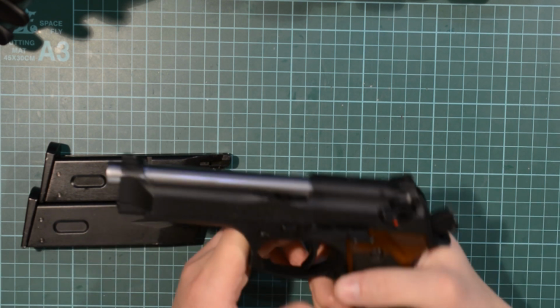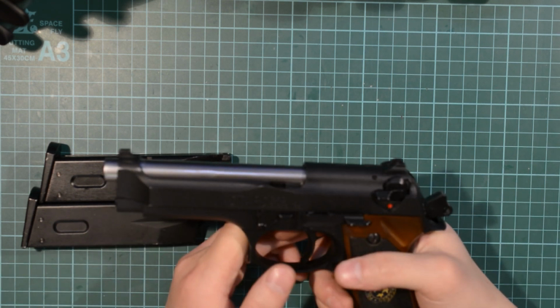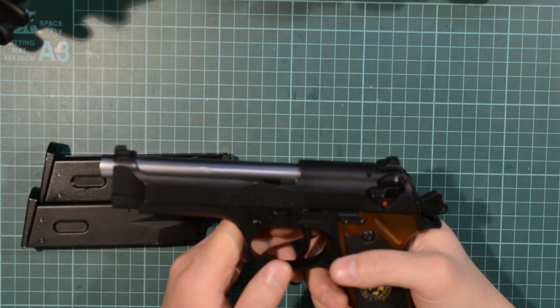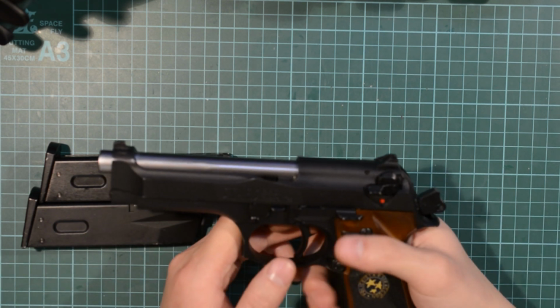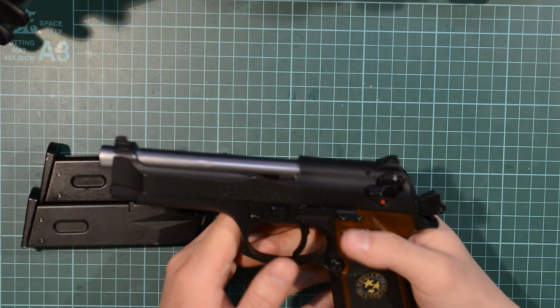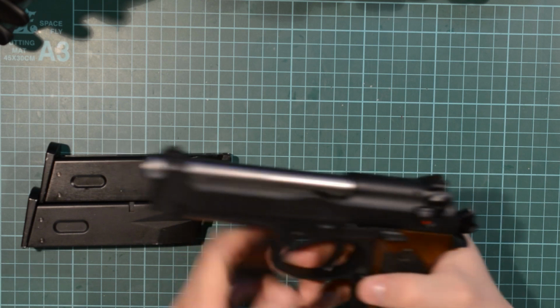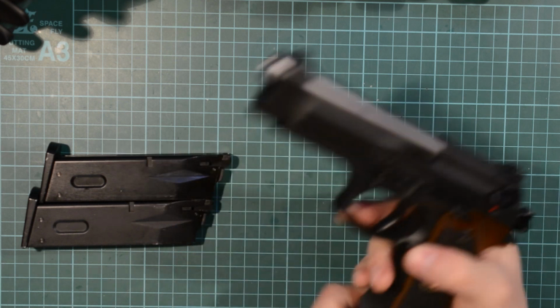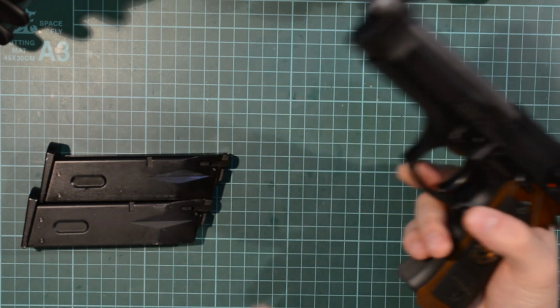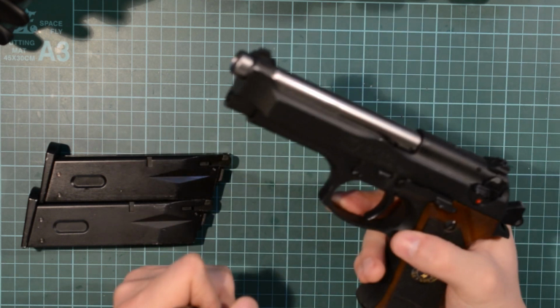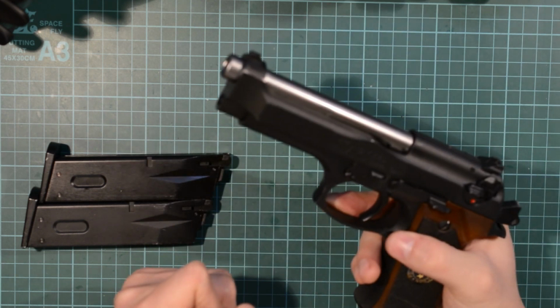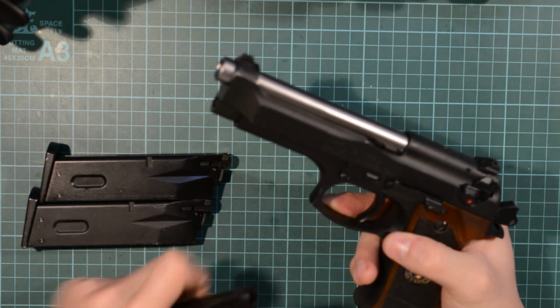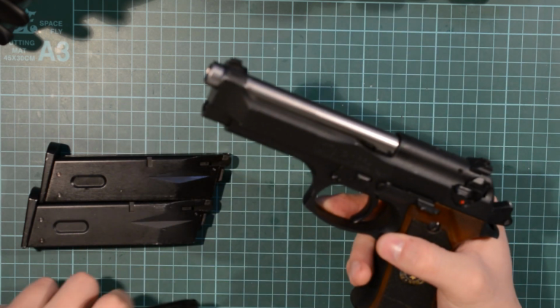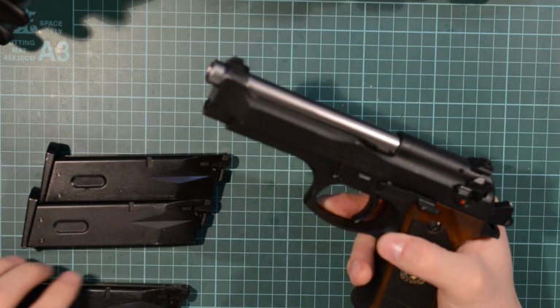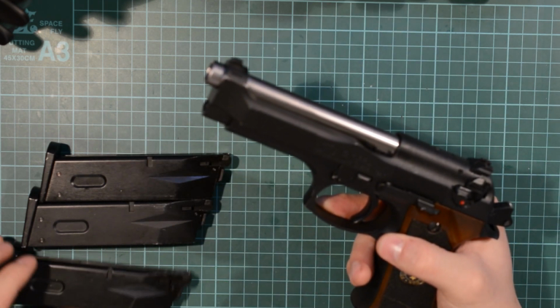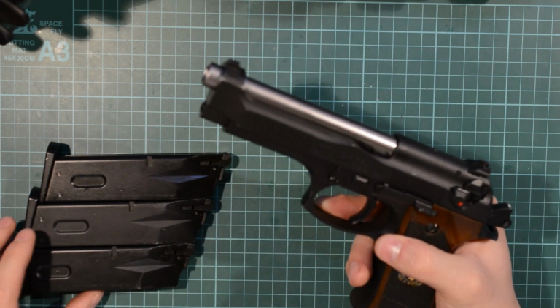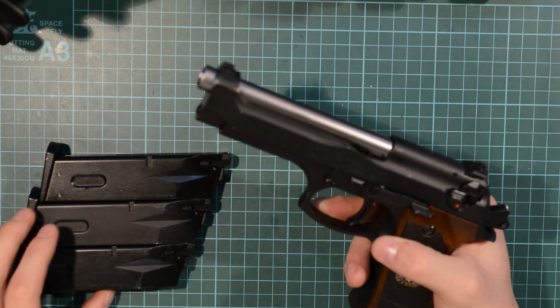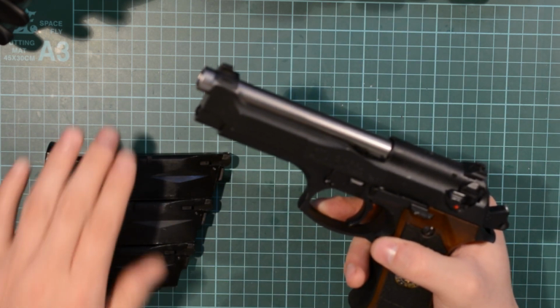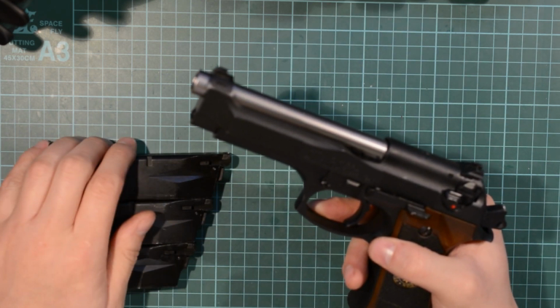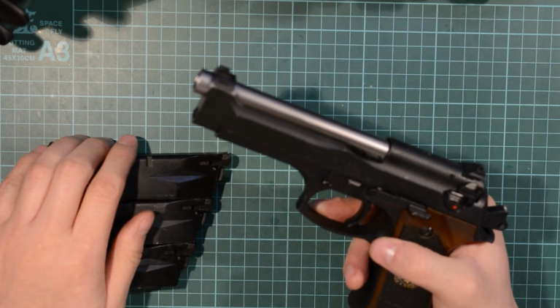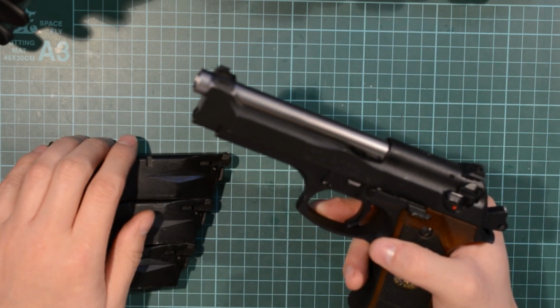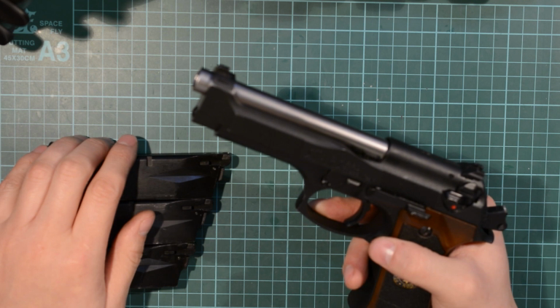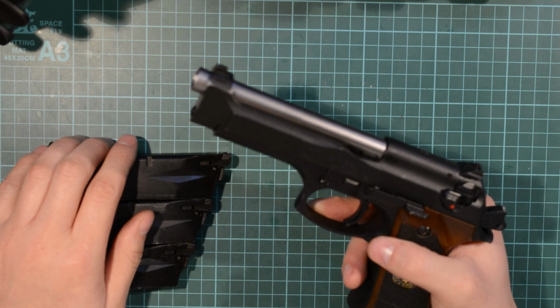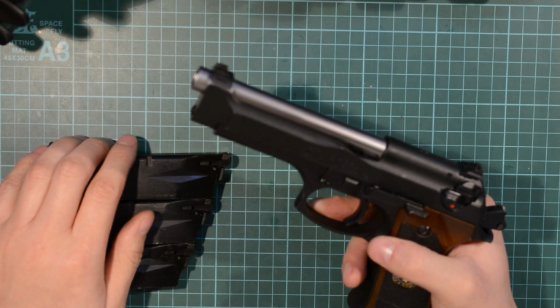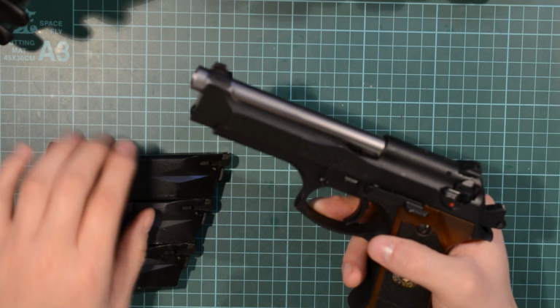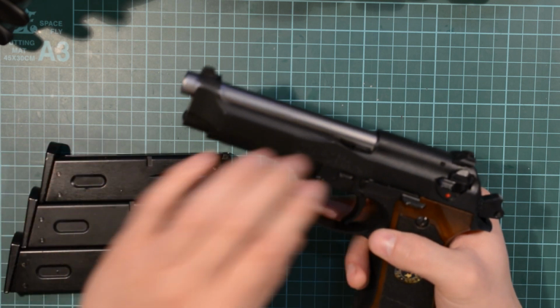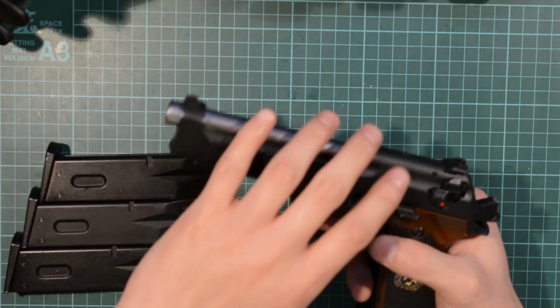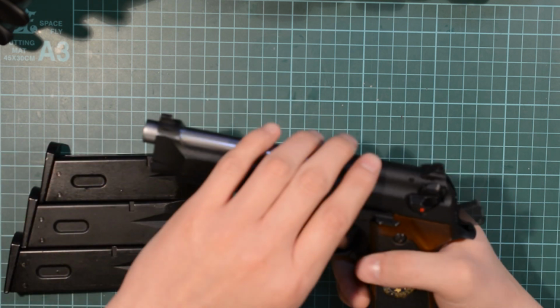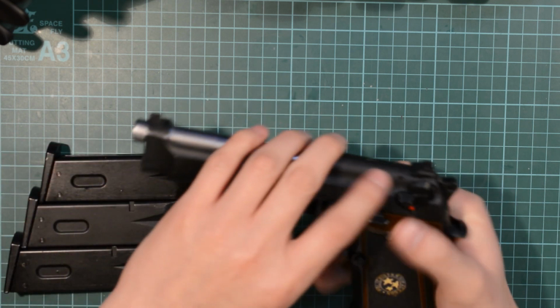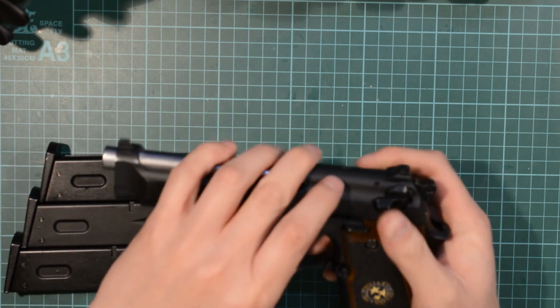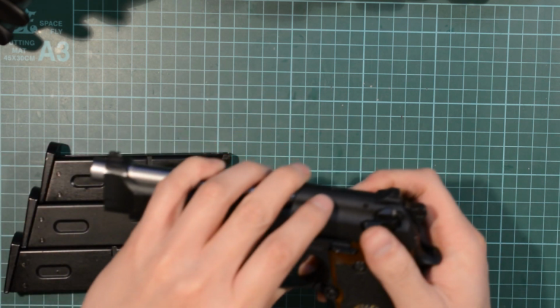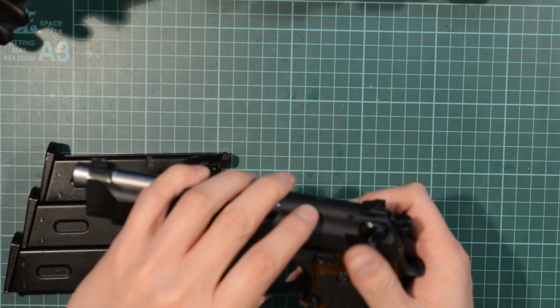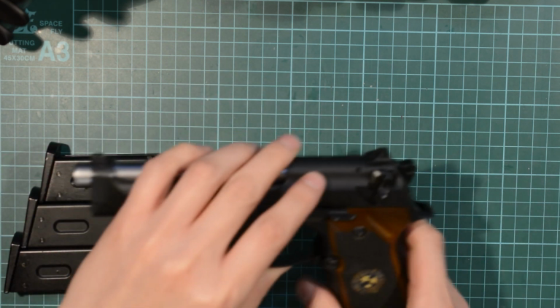And obviously, as you can see, there are no BBs in that magazine or in the chamber, and yet it still keeps cycling. That's the problem we're going to address today.